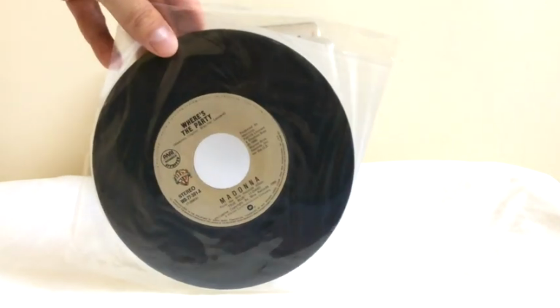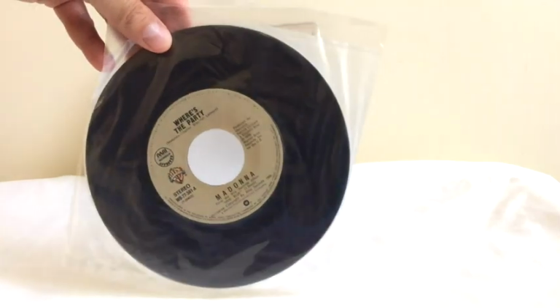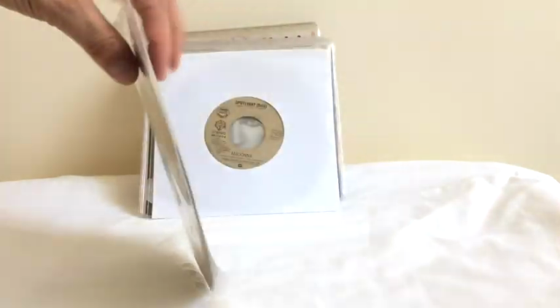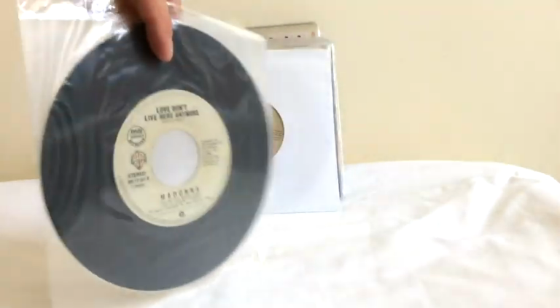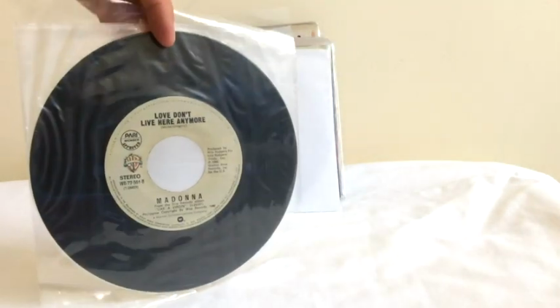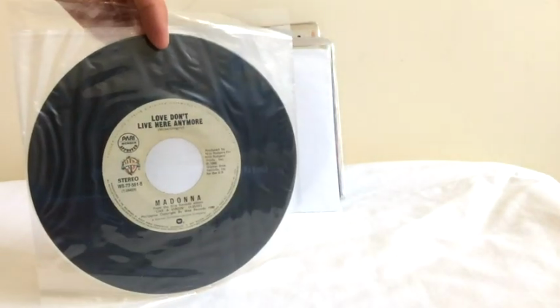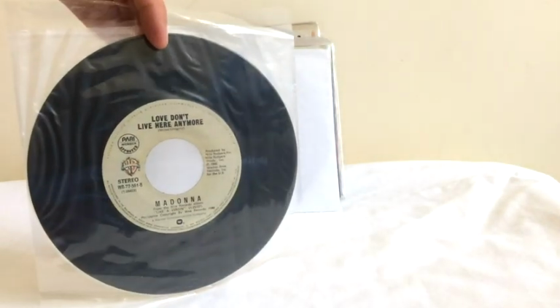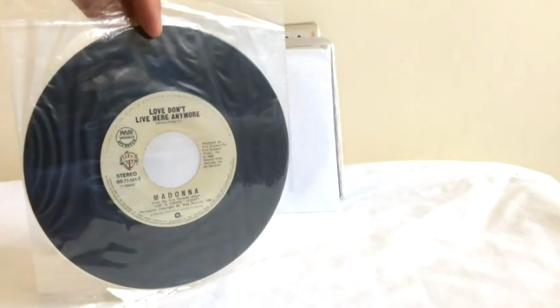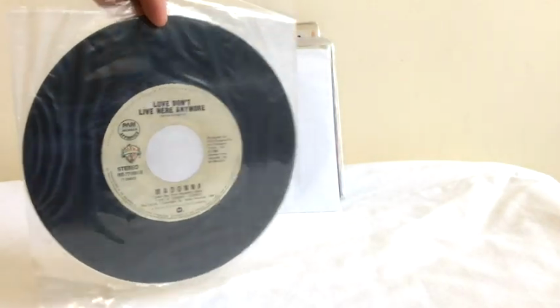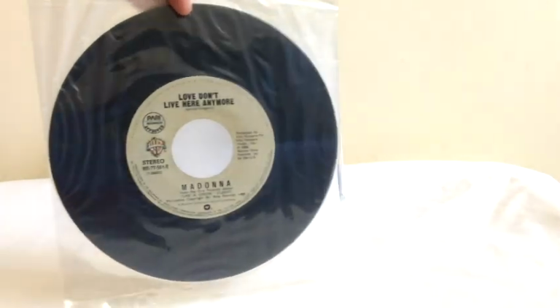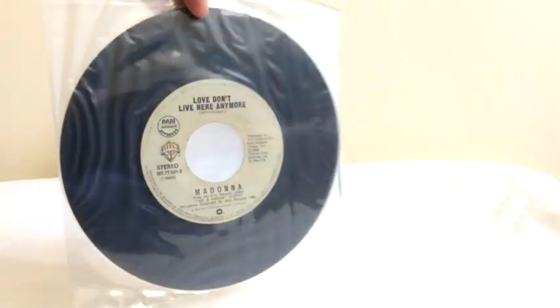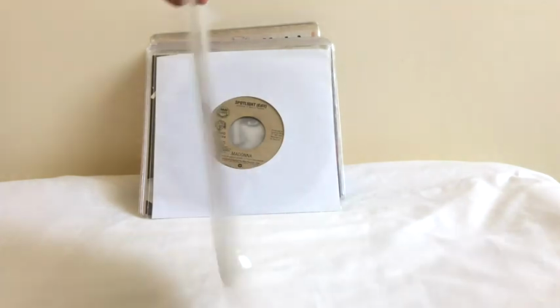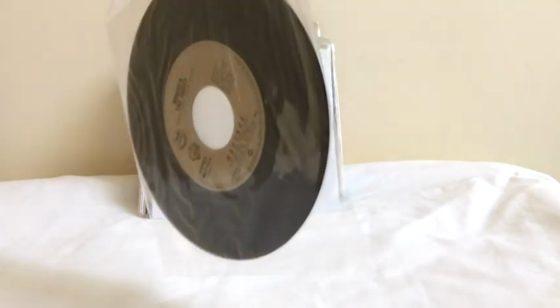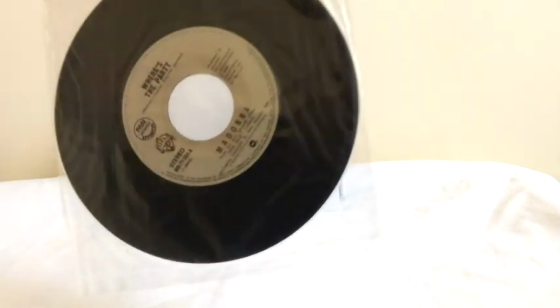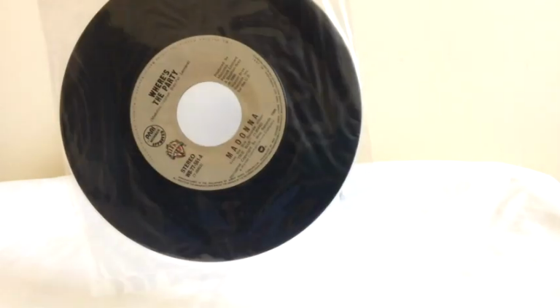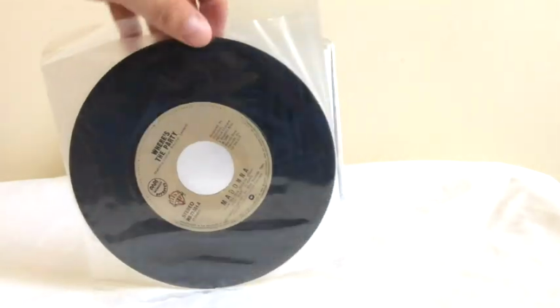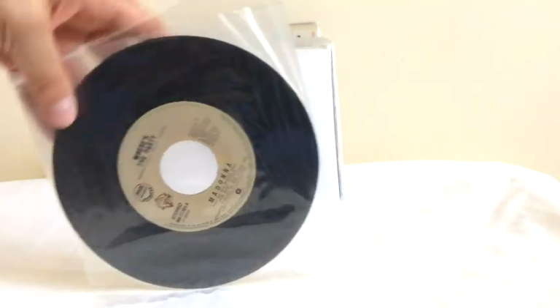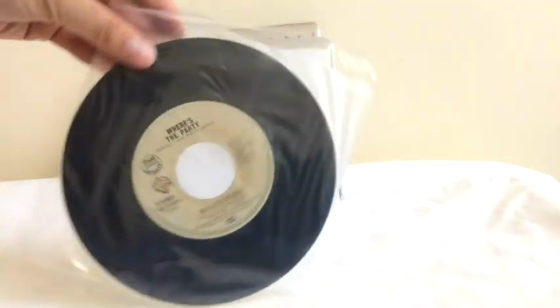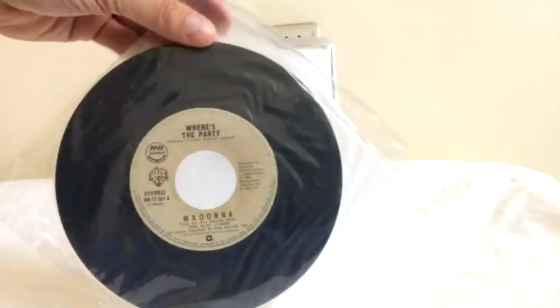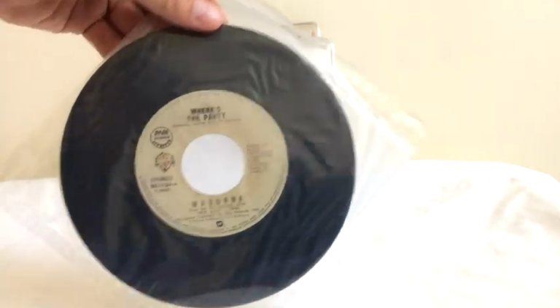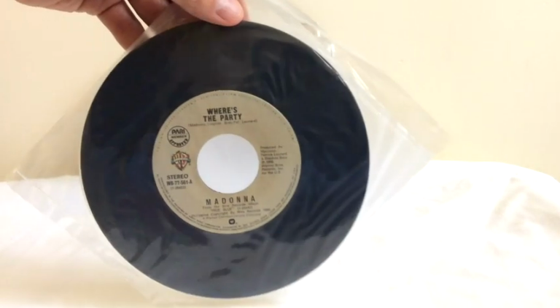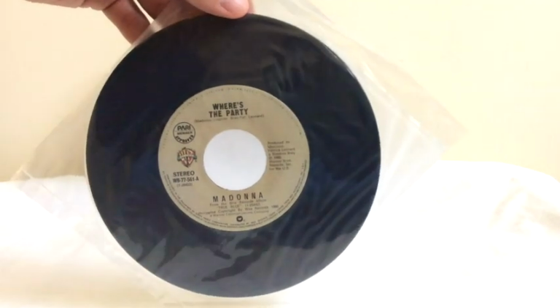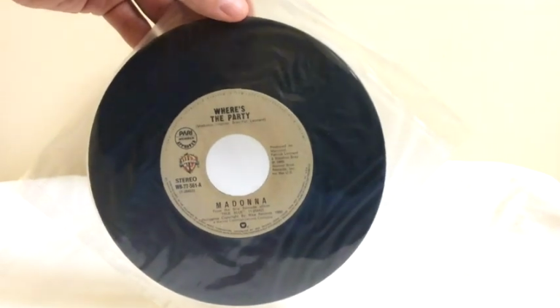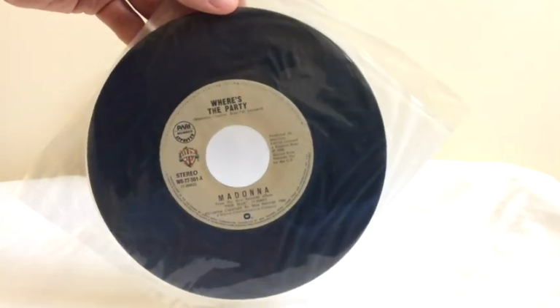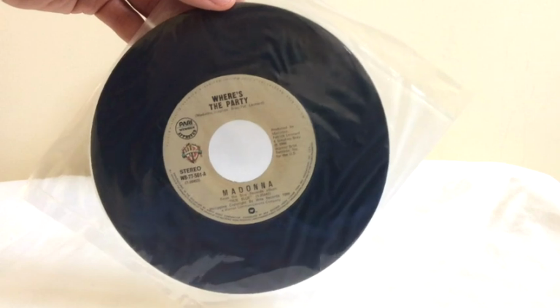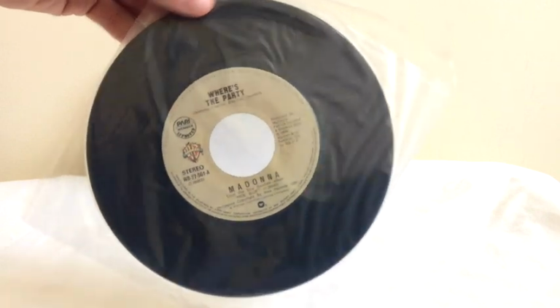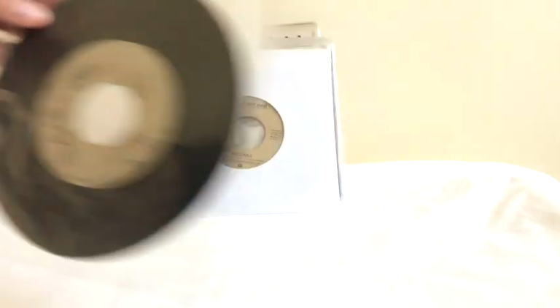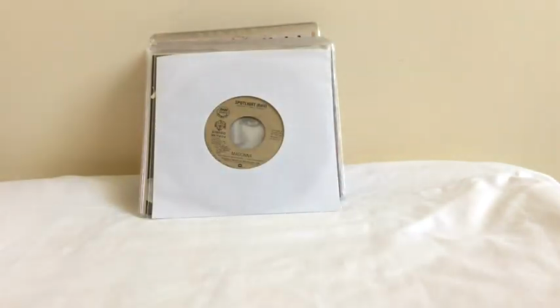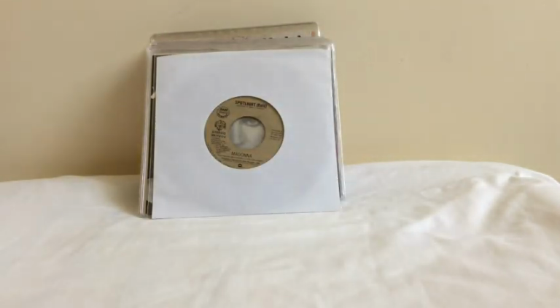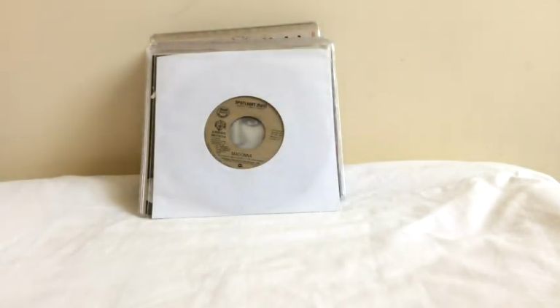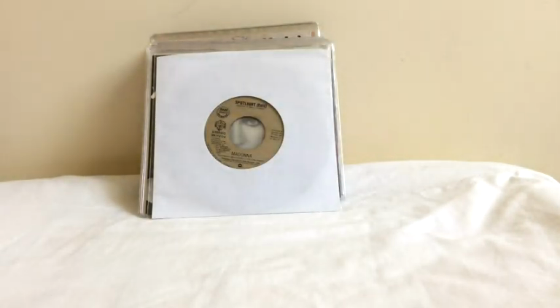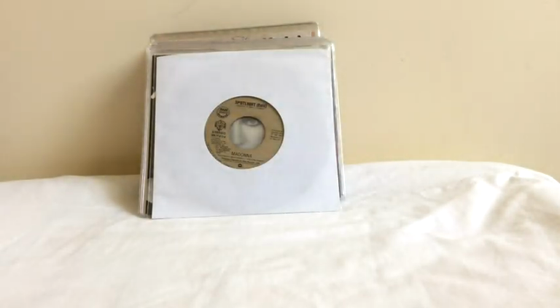Where's the Party was also released in the Philippines with Love Don't Live Here Anymore on the B-side. It was released without a picture sleeve in the Philippines, but it was nonetheless released as a single, which is pretty cool. You'll want to try and track that down.